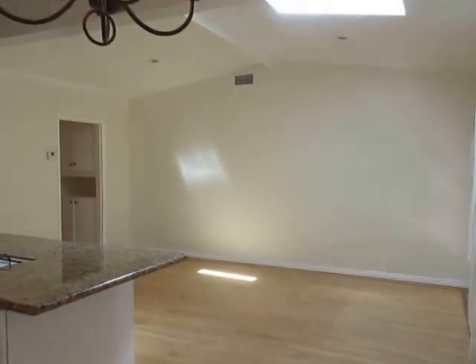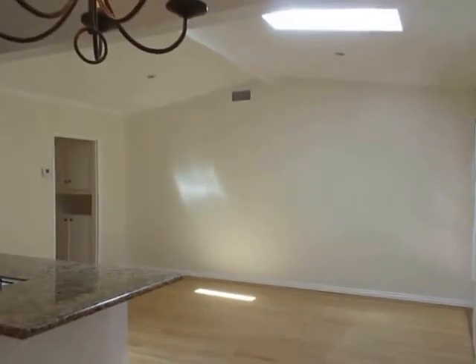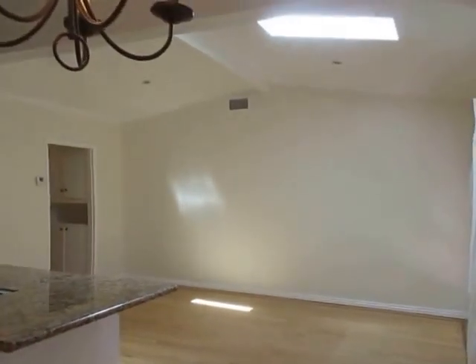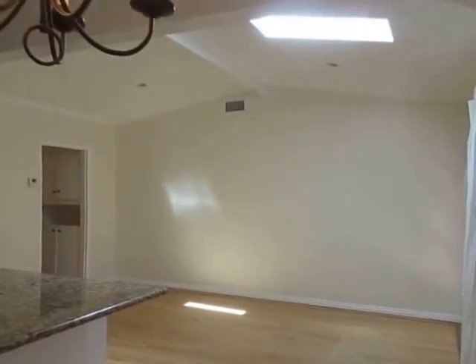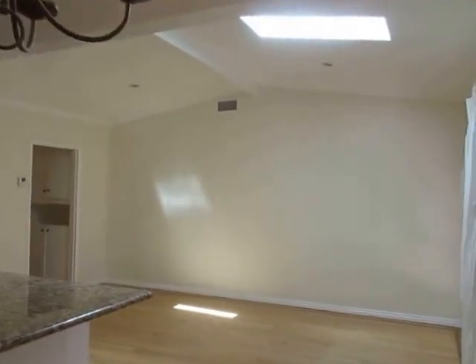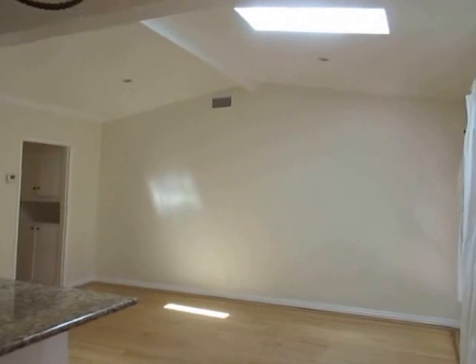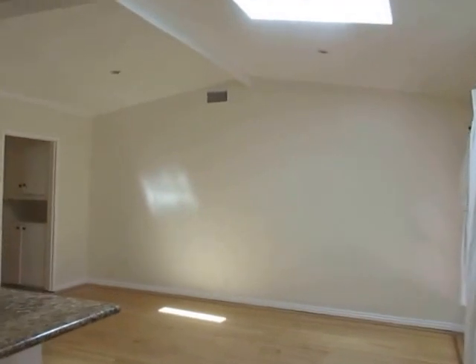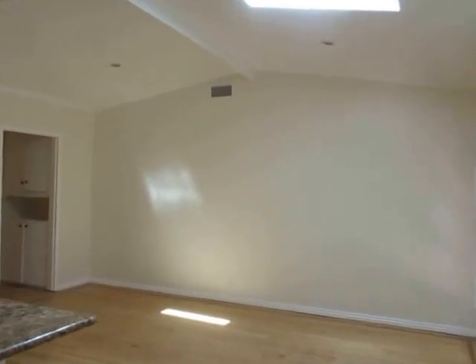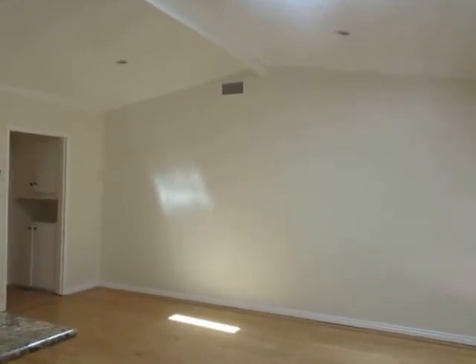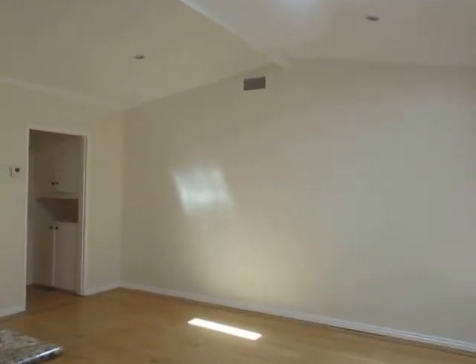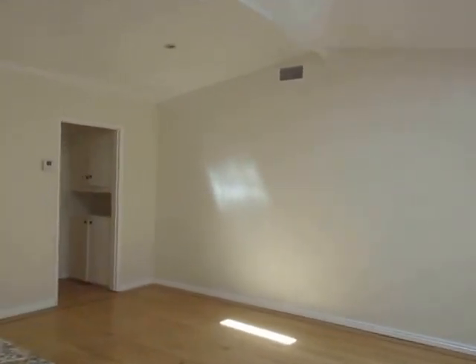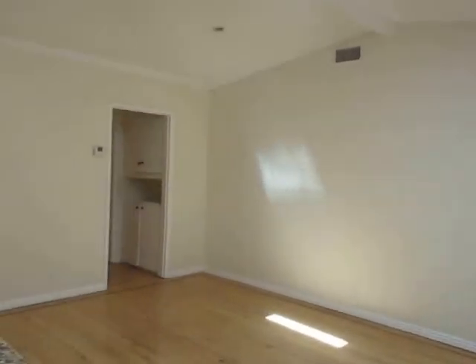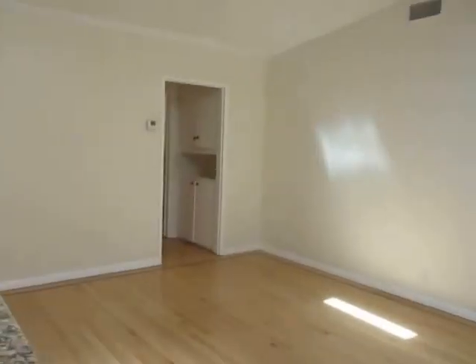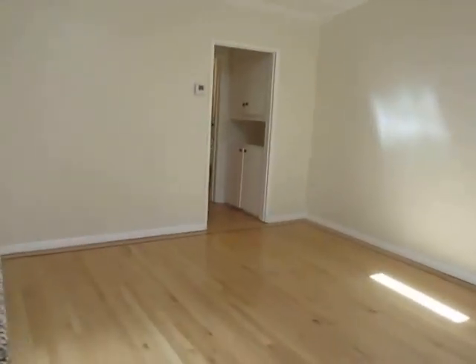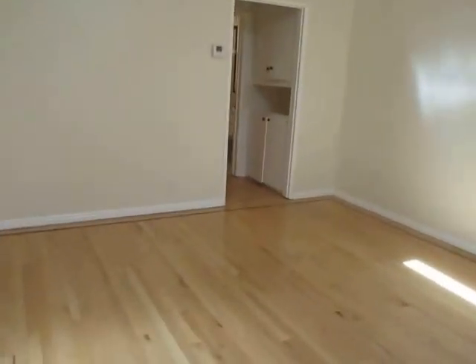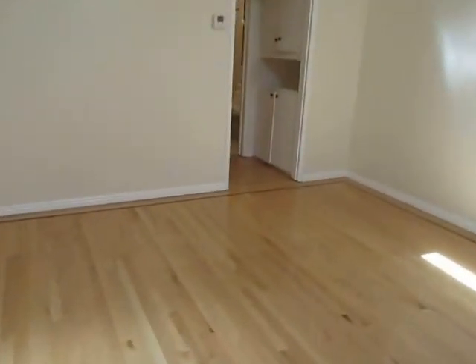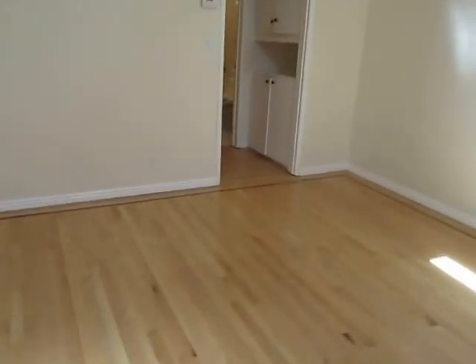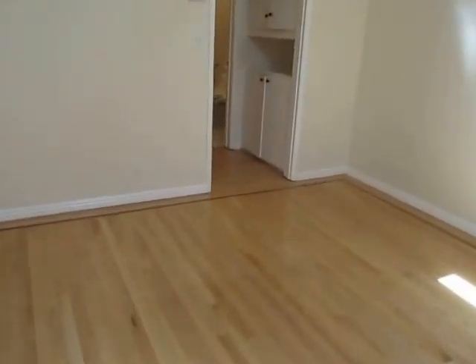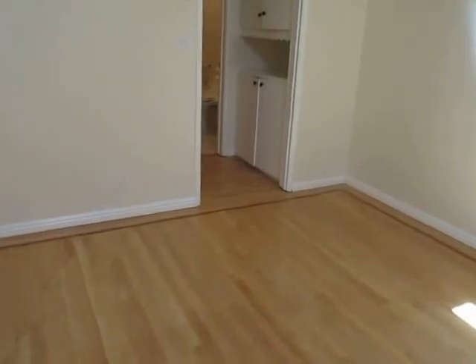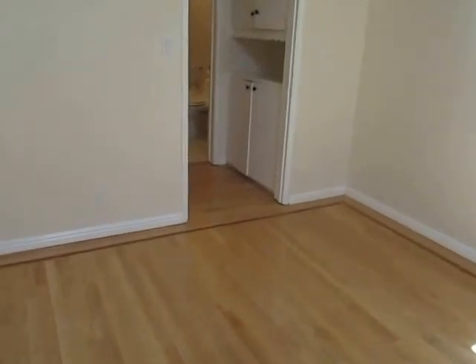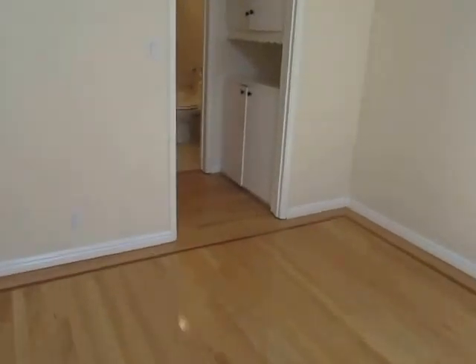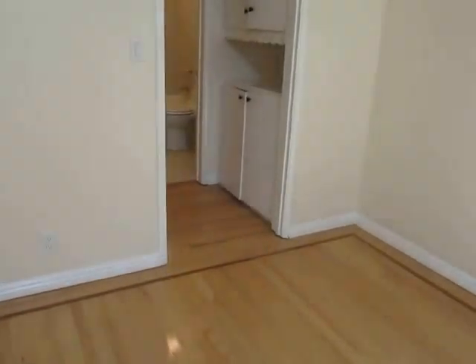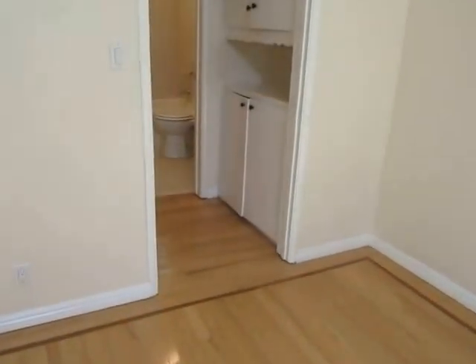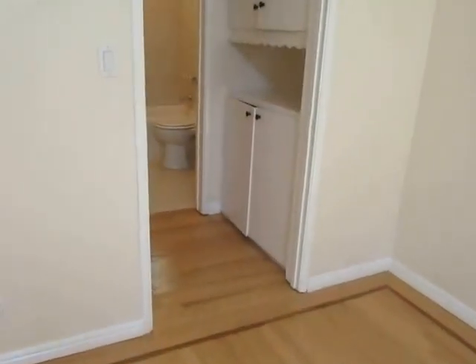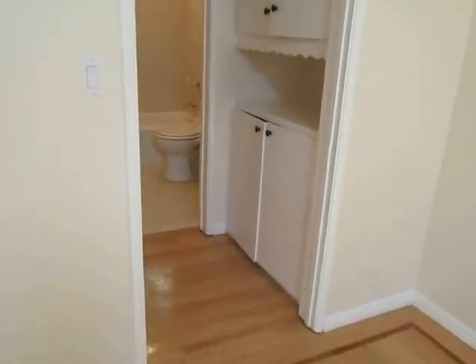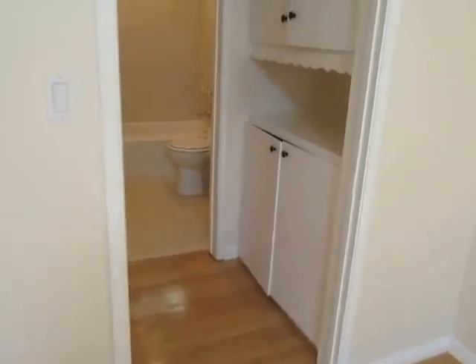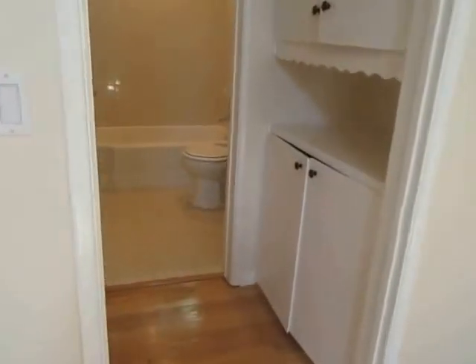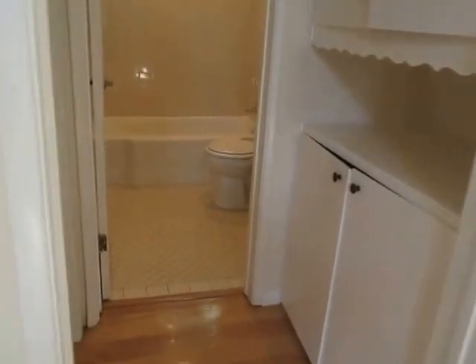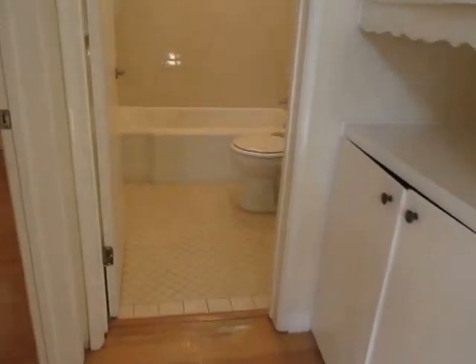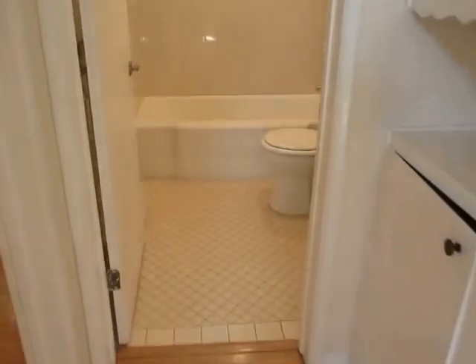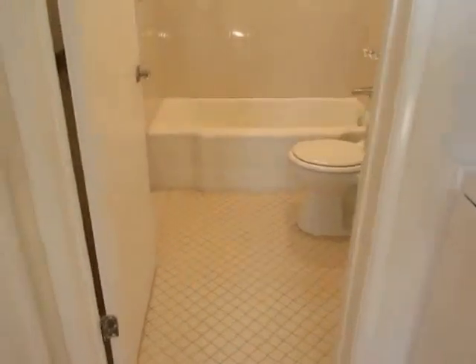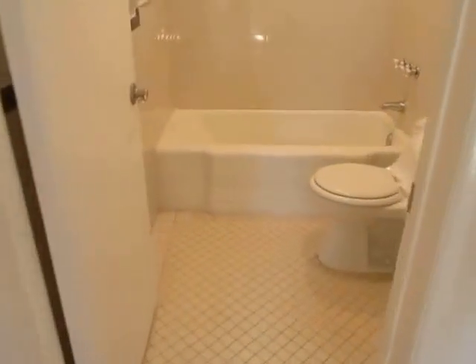This is a bright and spacious upper unit featuring high ceilings, recessed lighting, crown molding, and real hardwood floor.